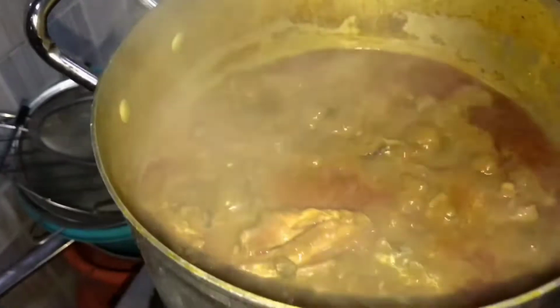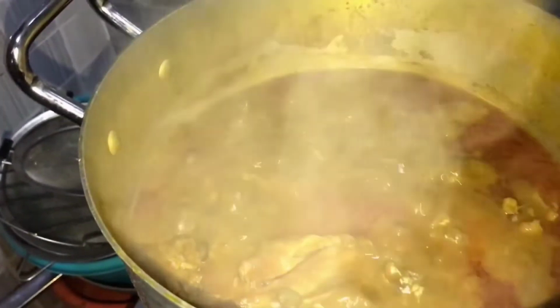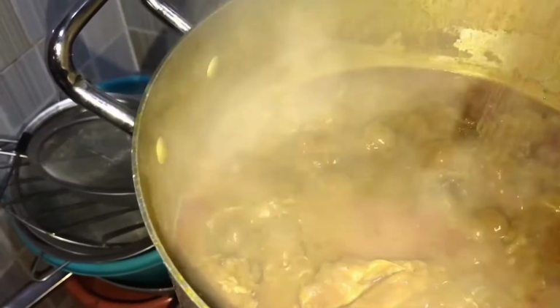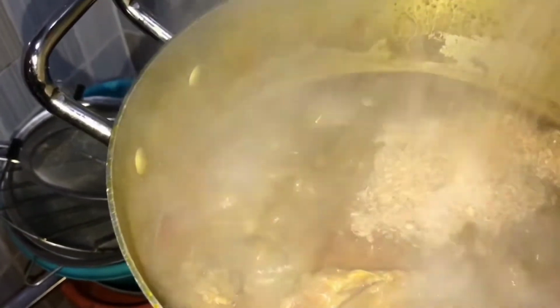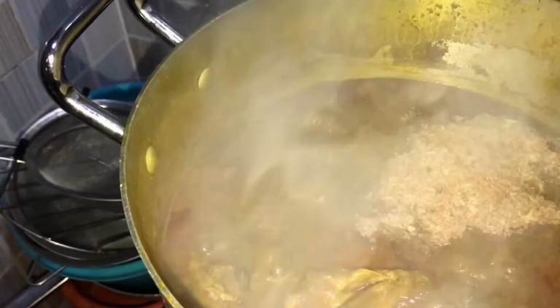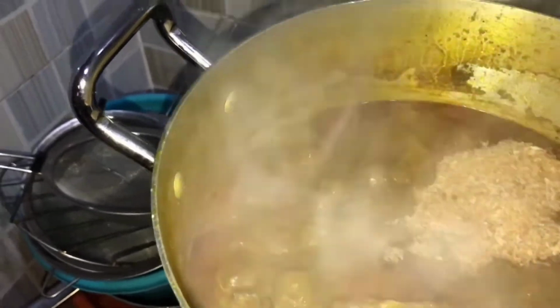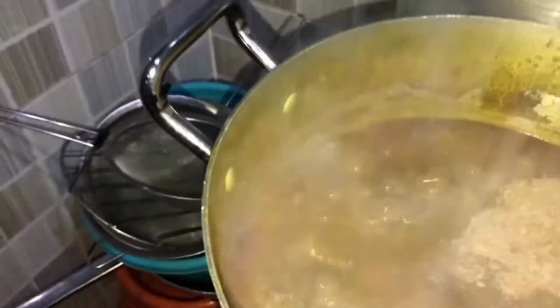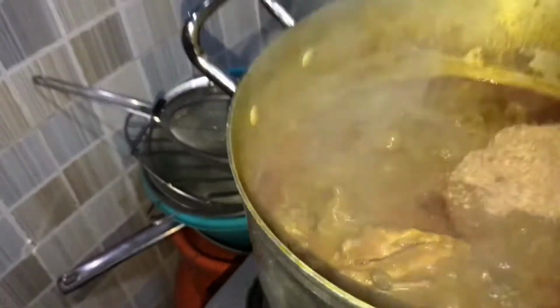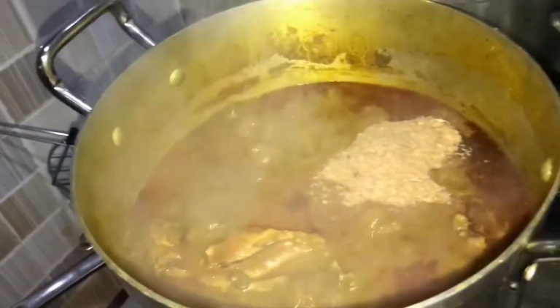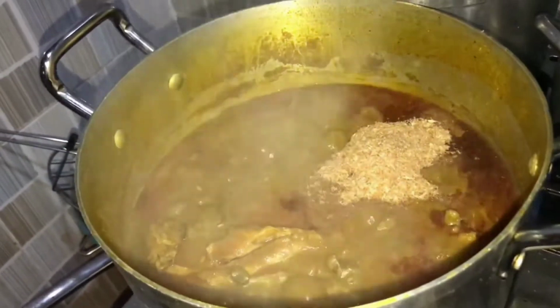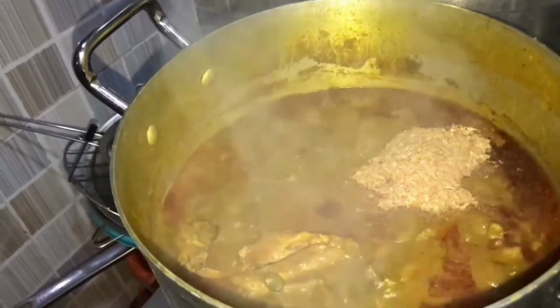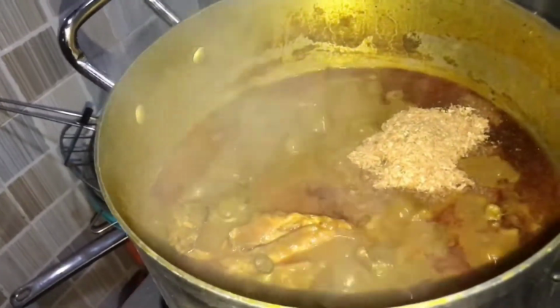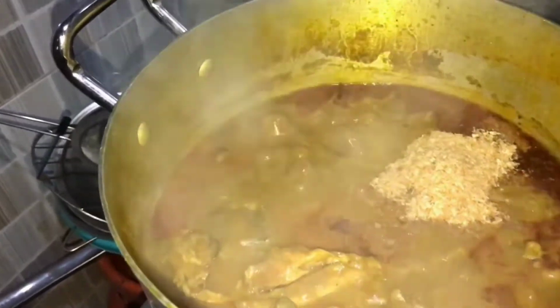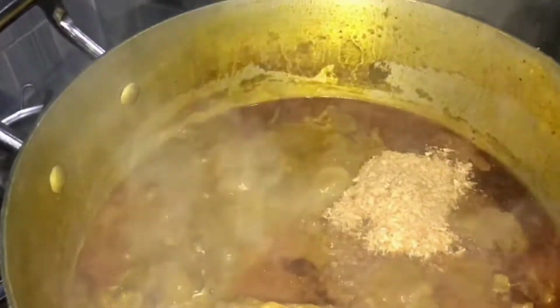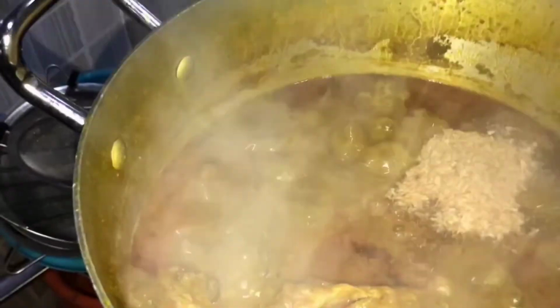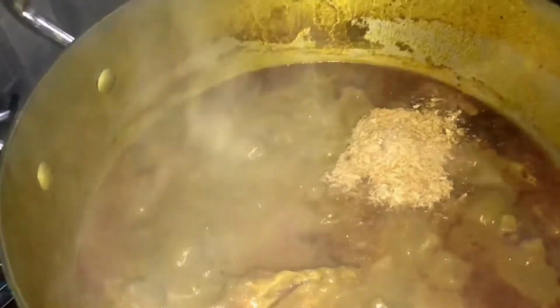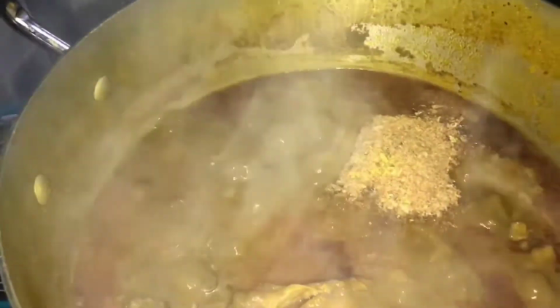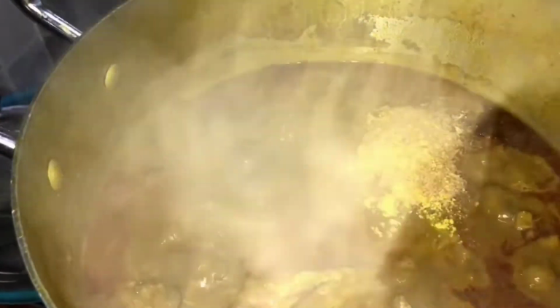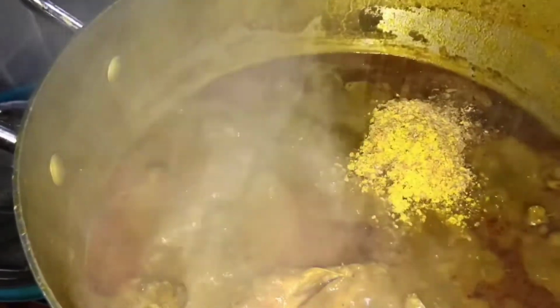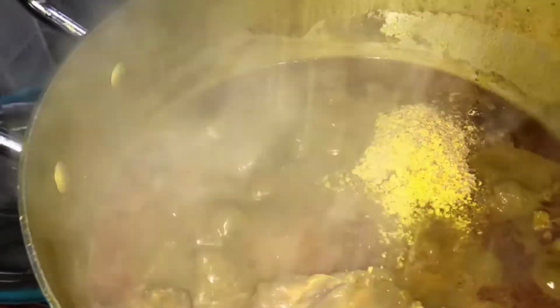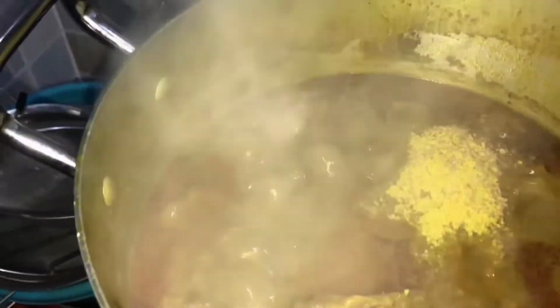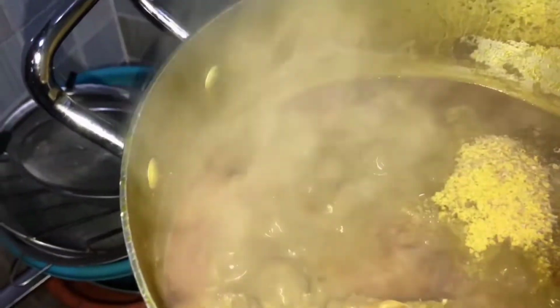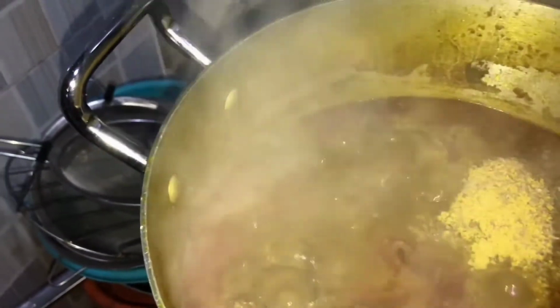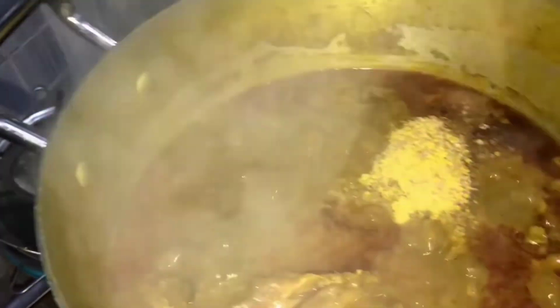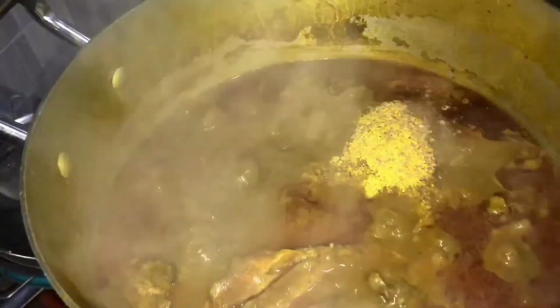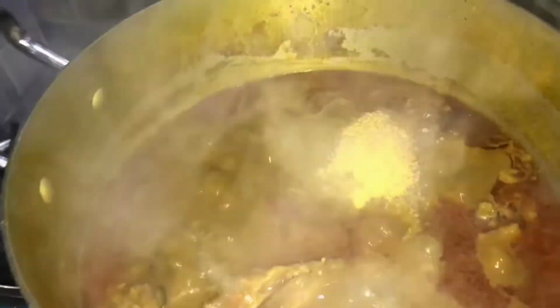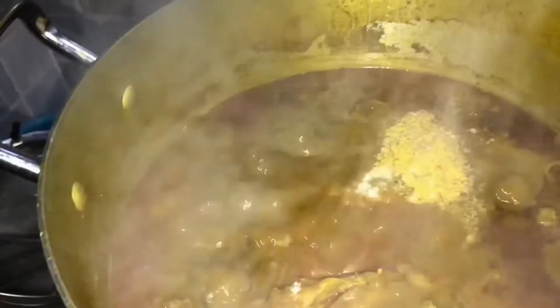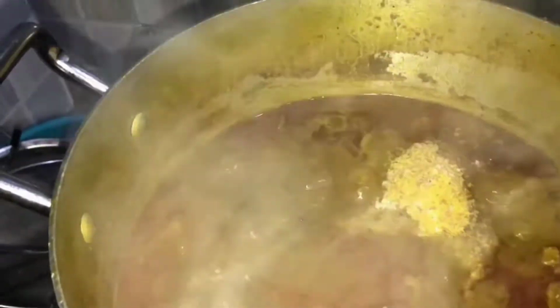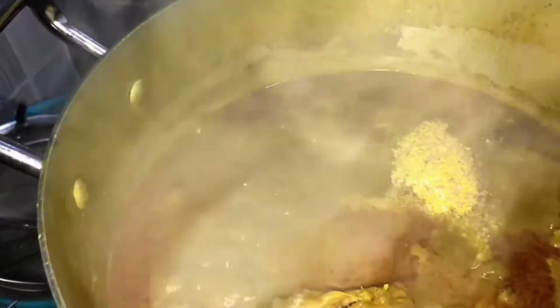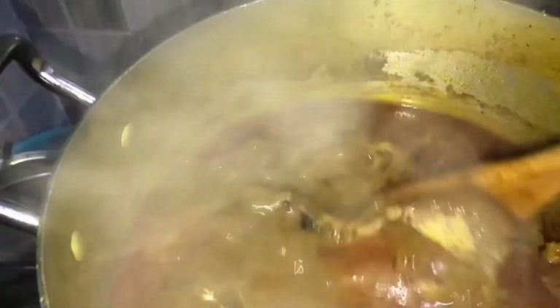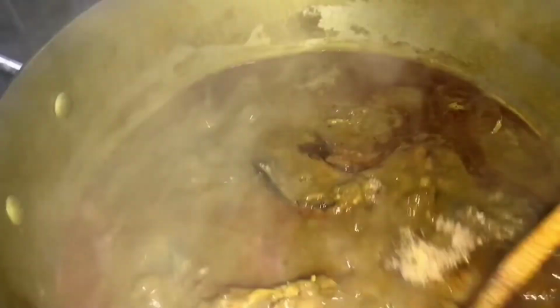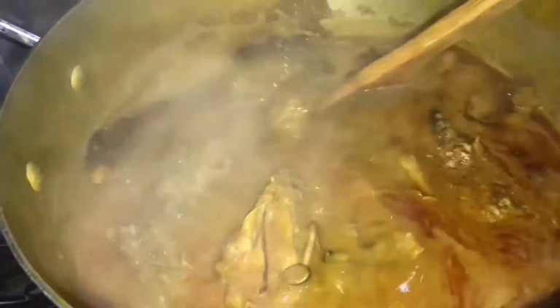Now the soup is thicker and I'm adding more crayfish and a stock cube, then covering it to continue boiling until it gets even thicker — because the thicker the better.